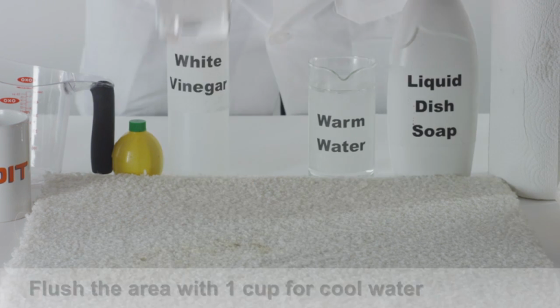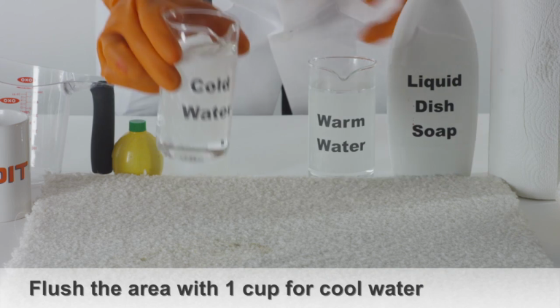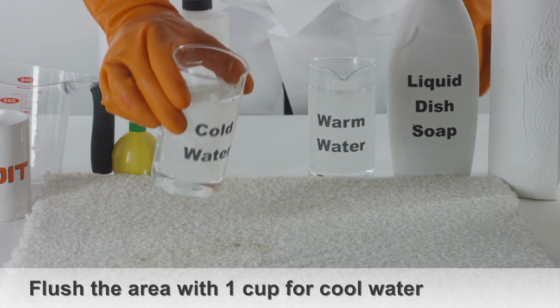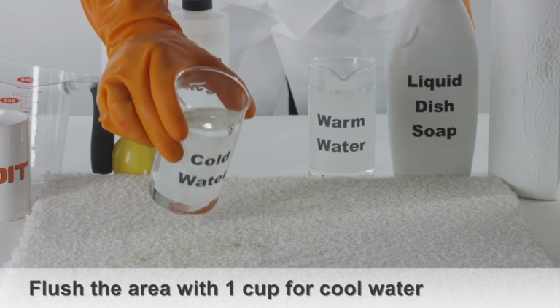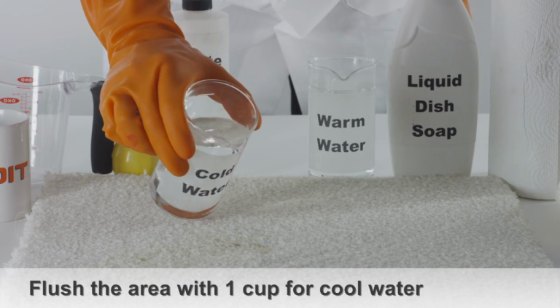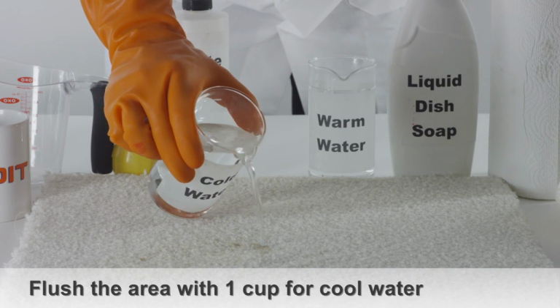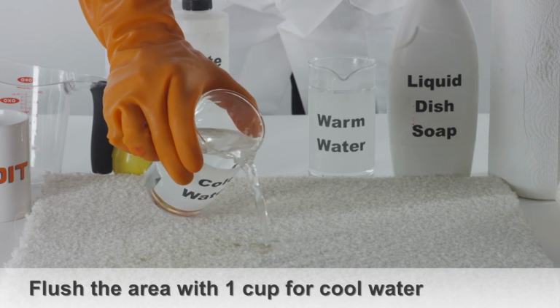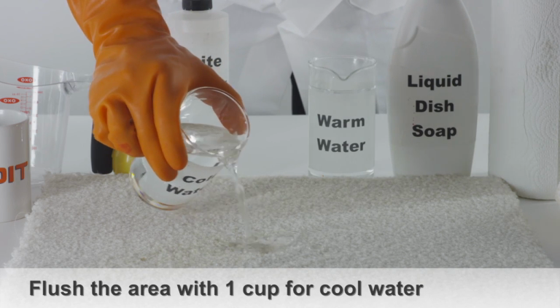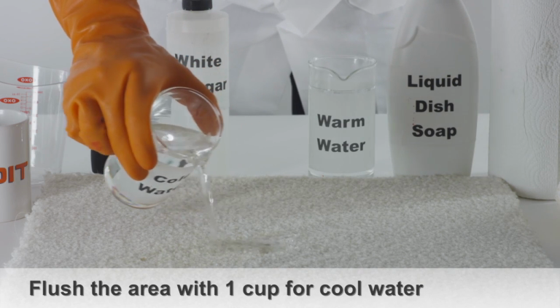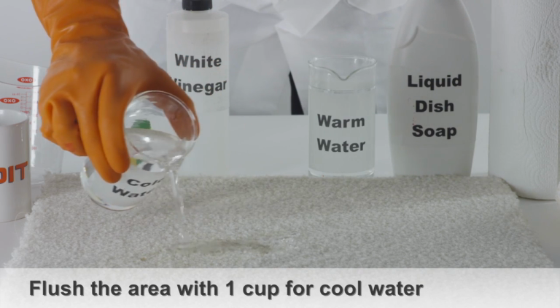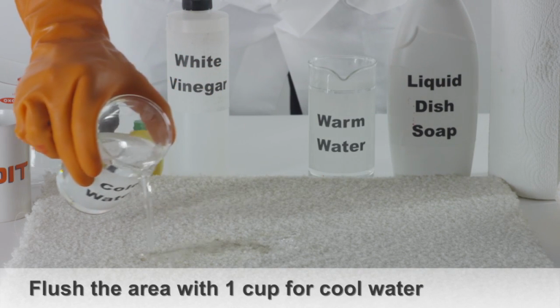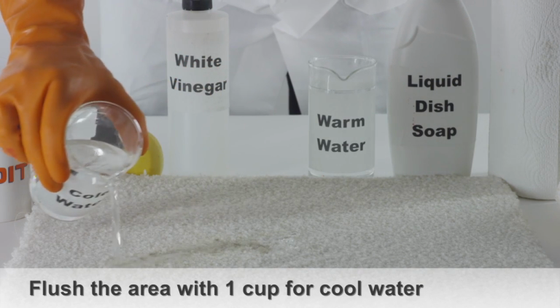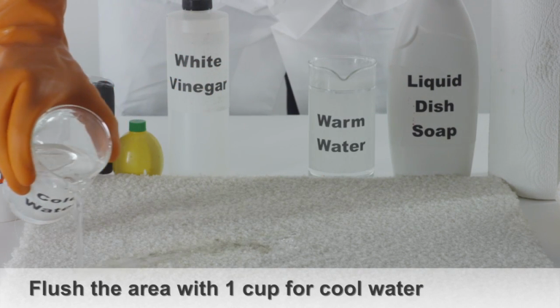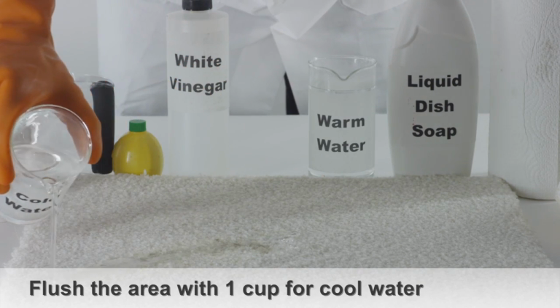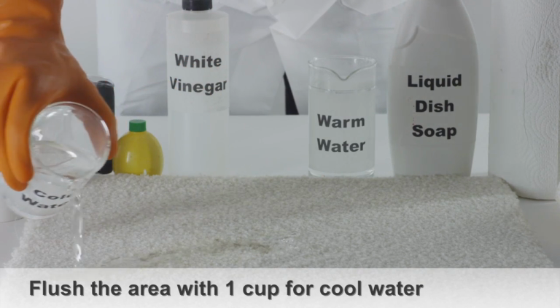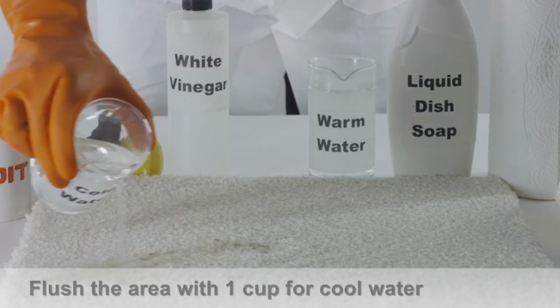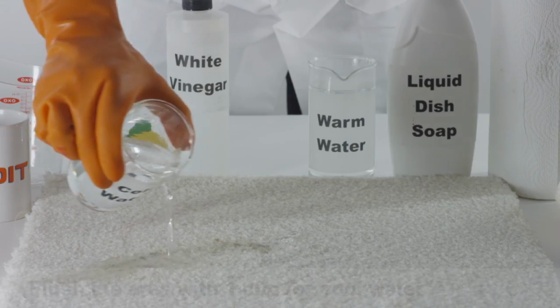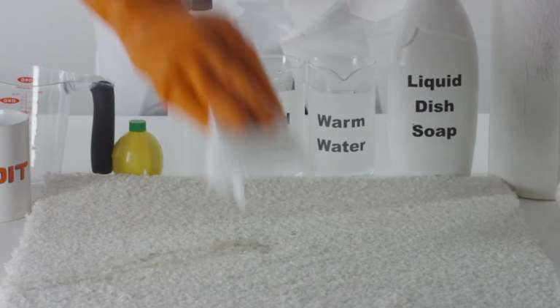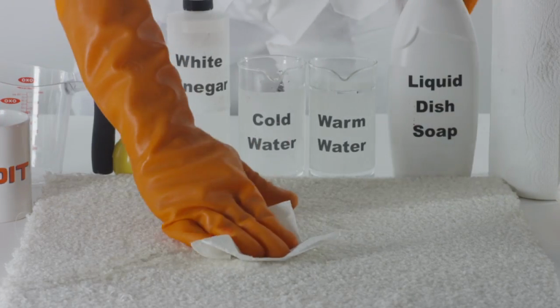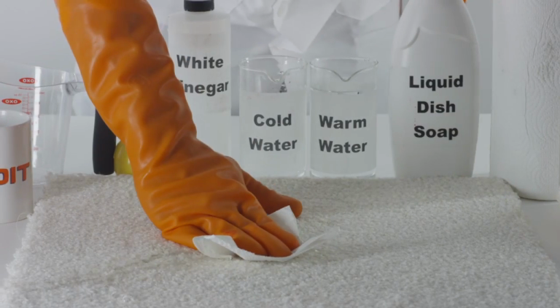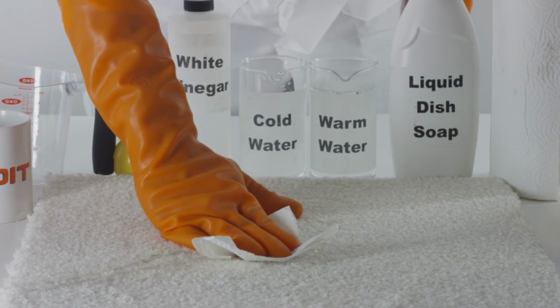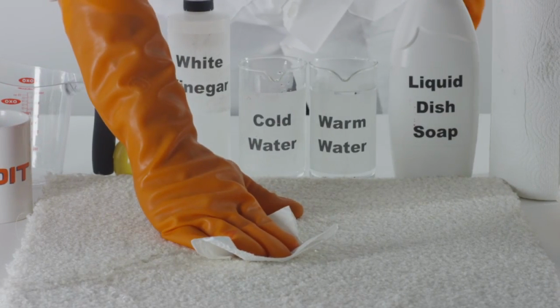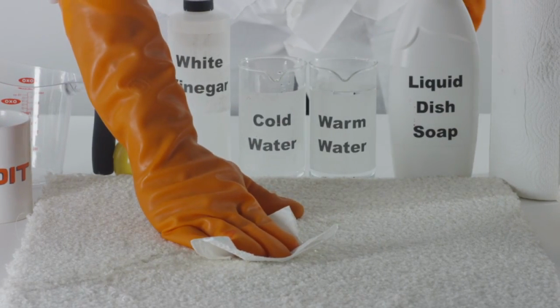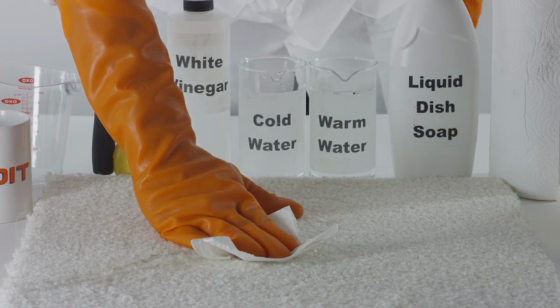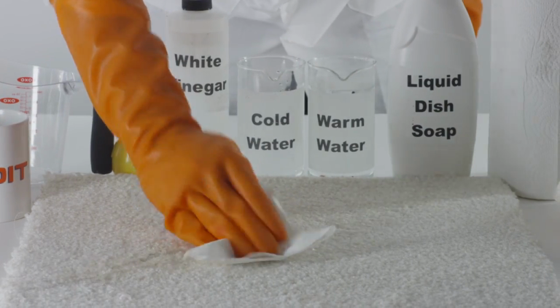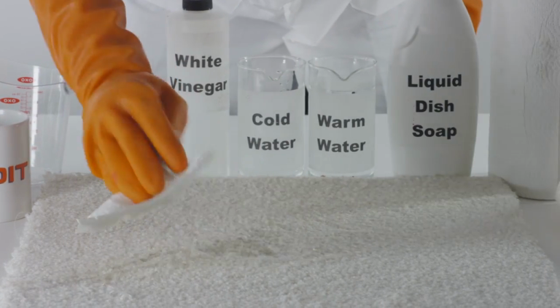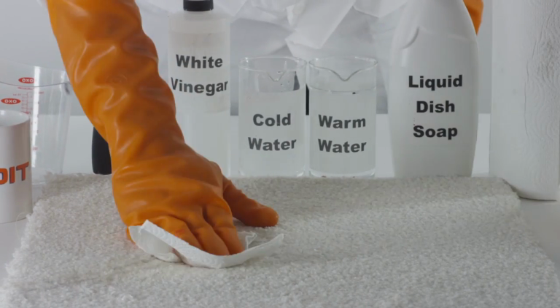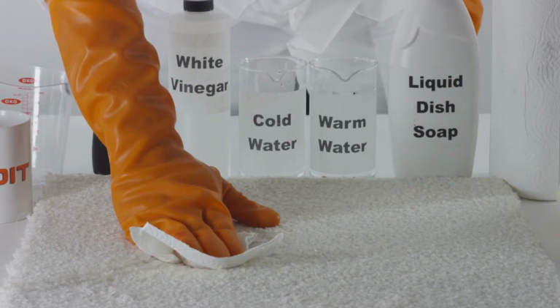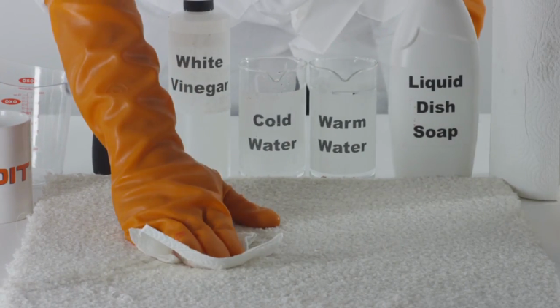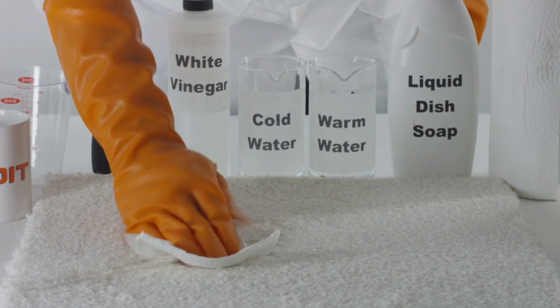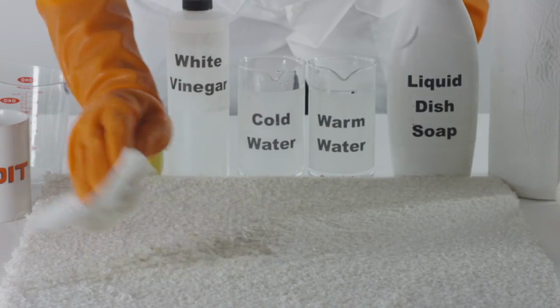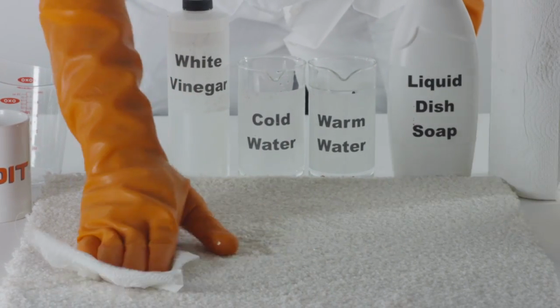Flush the area of the carpet with no more than one cup of cool water. With another towel, continue blotting the area.